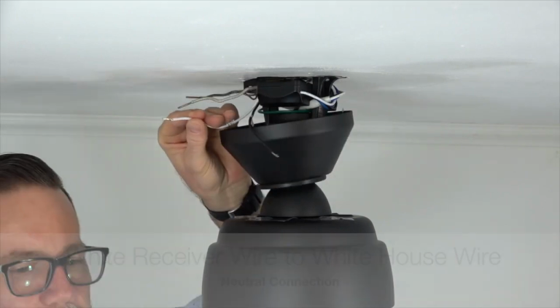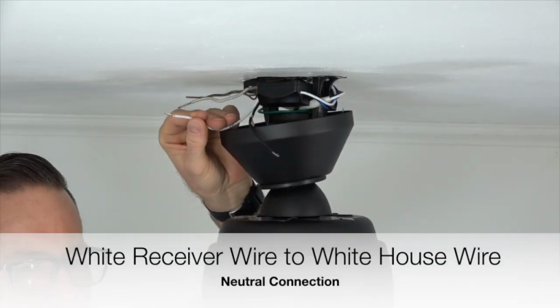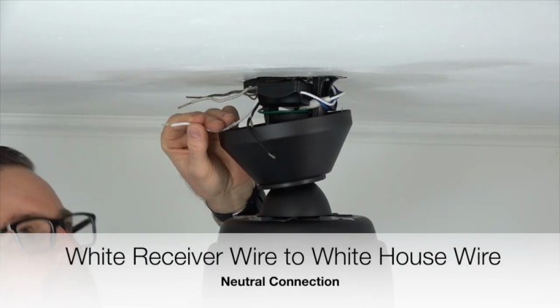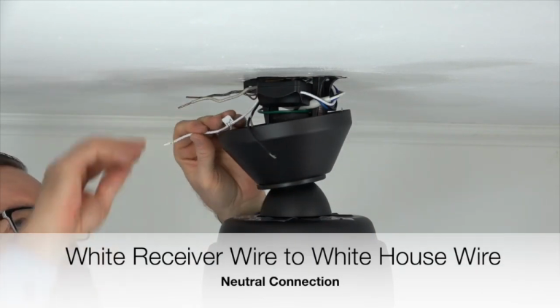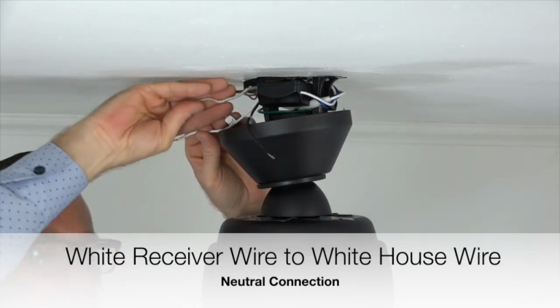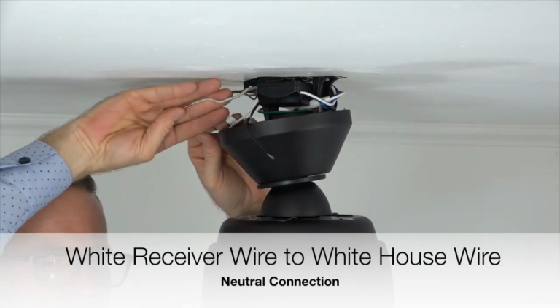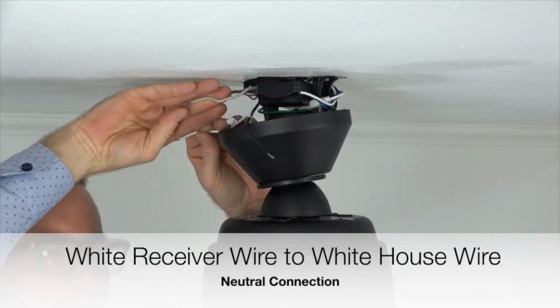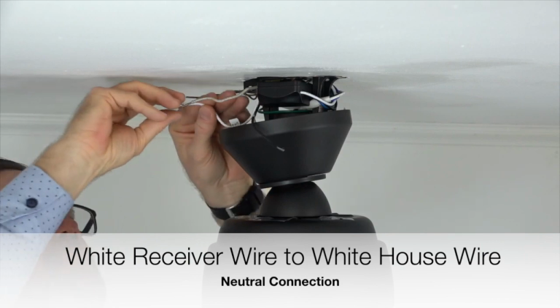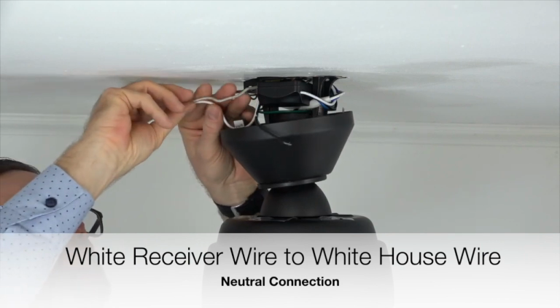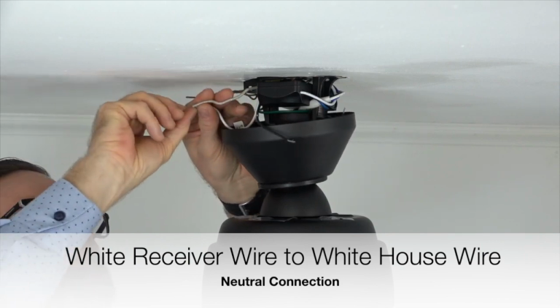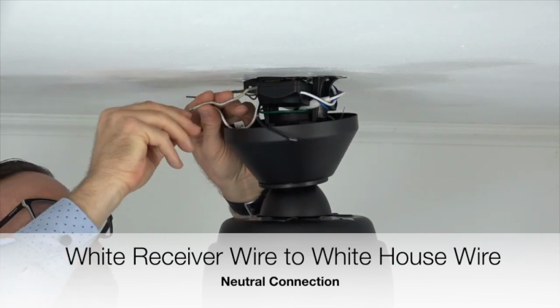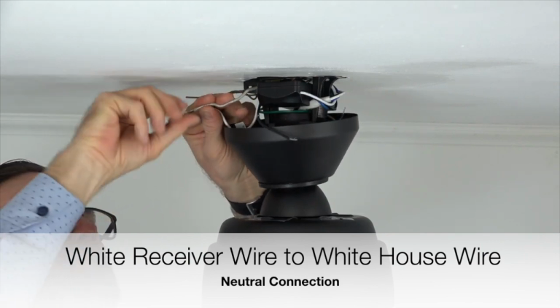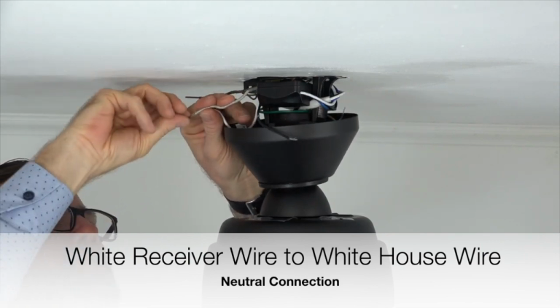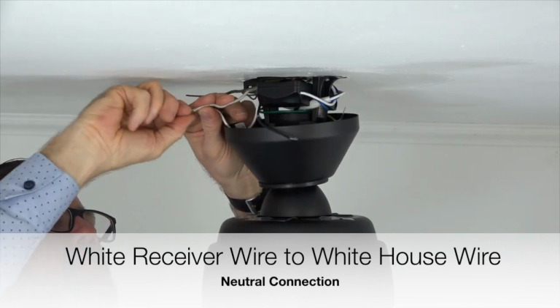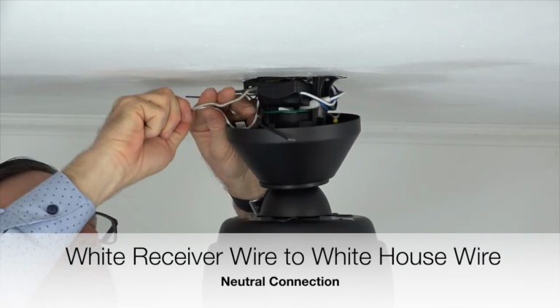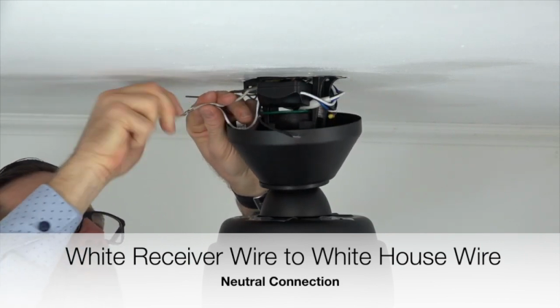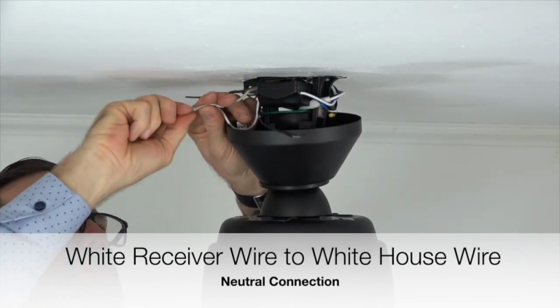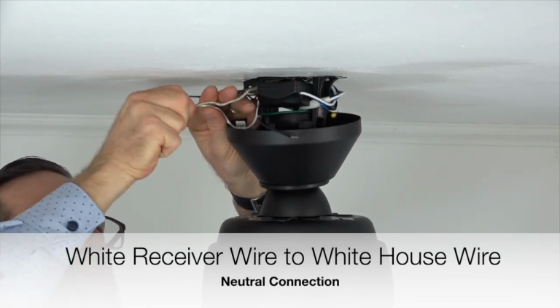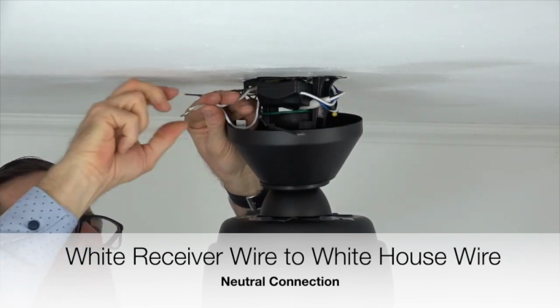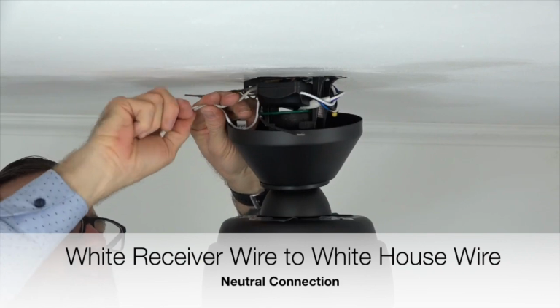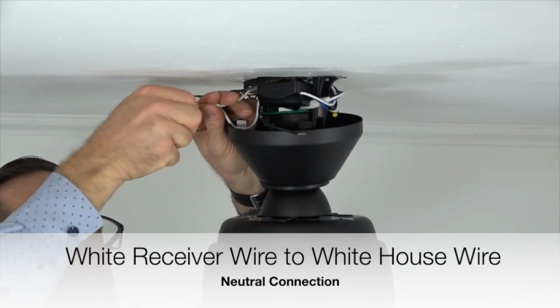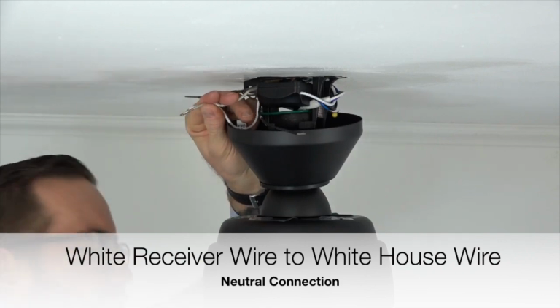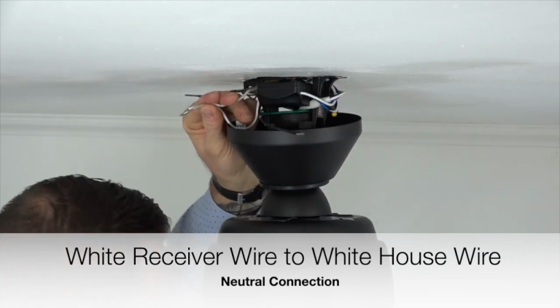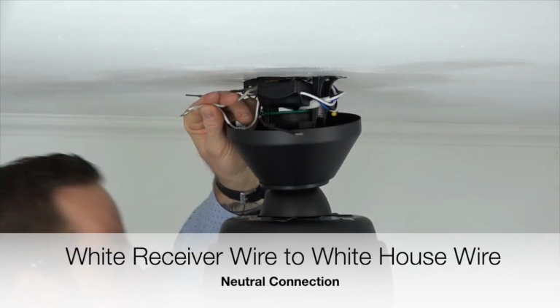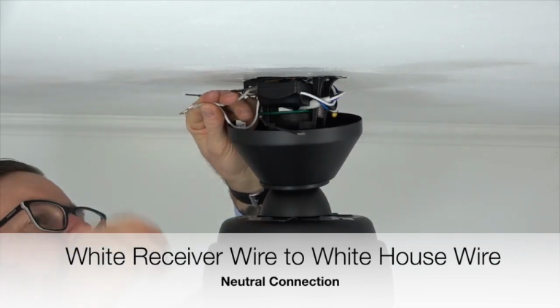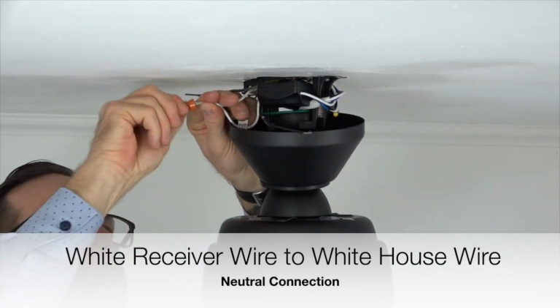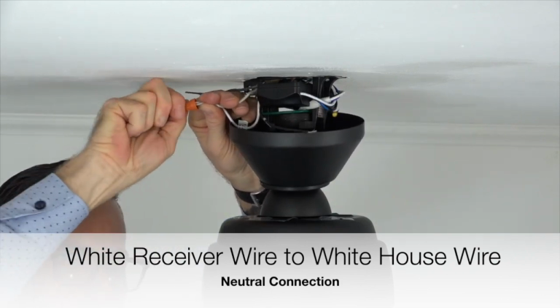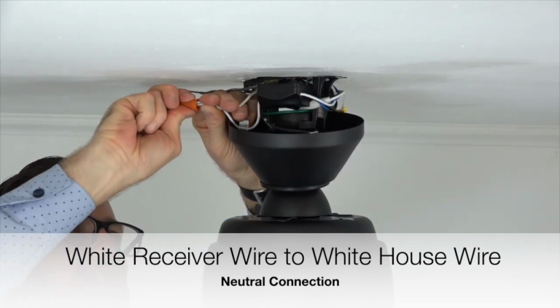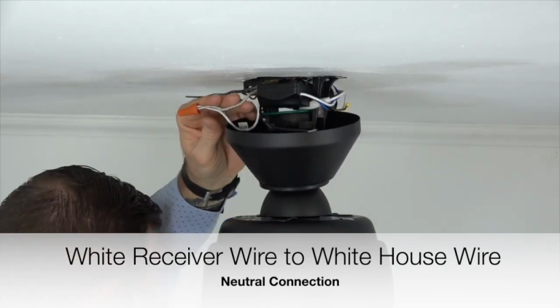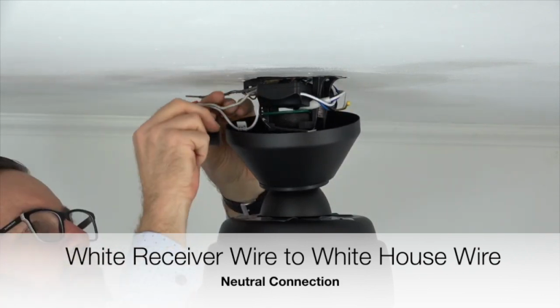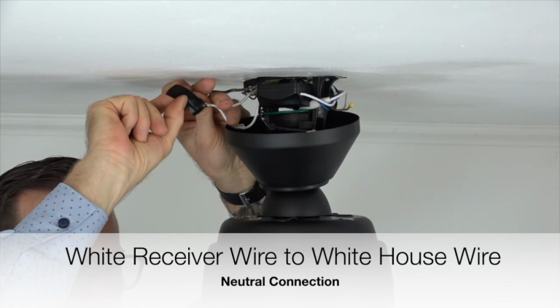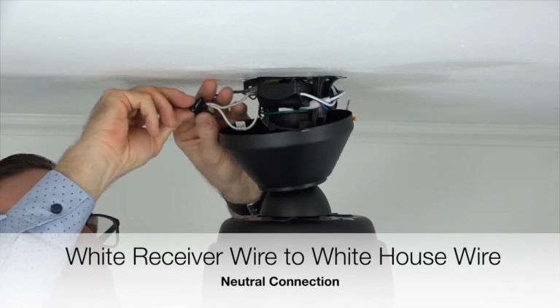Next, take the white wire from the receiver and twist it together with the white wire from the house supply lines. These are the neutral connections. Twist those two wires together and finish the connection using an included plastic wire nut and a piece of electrical tape.